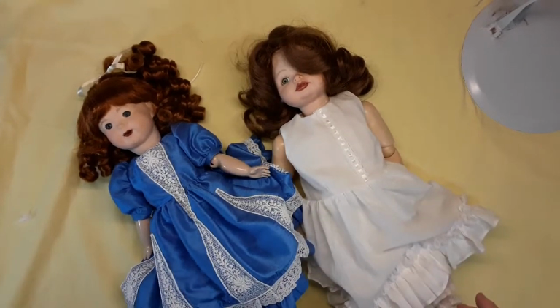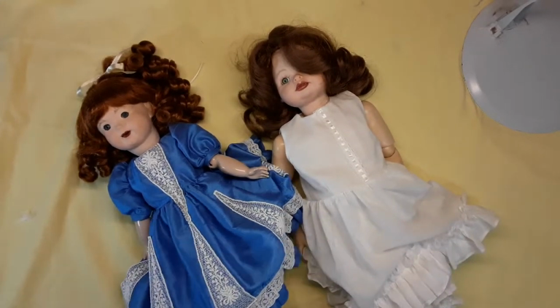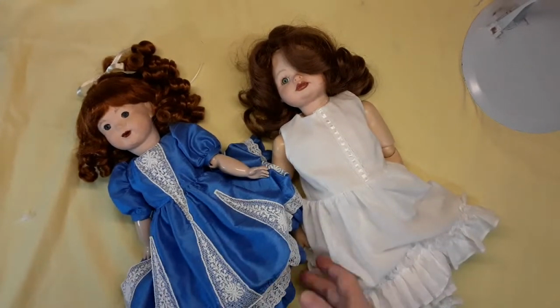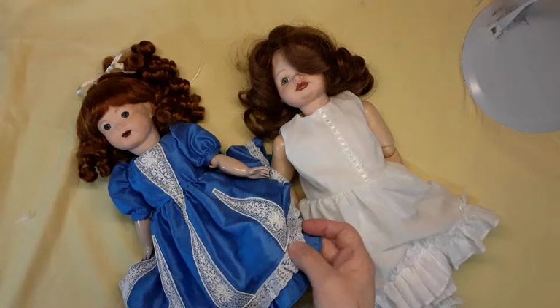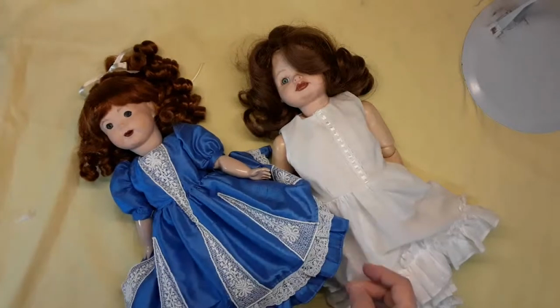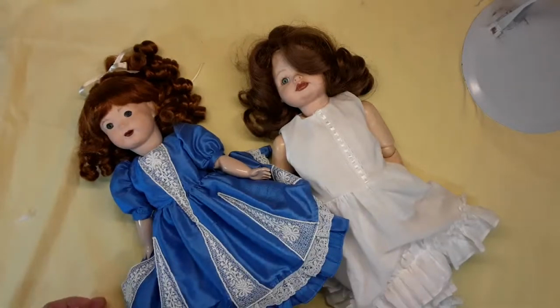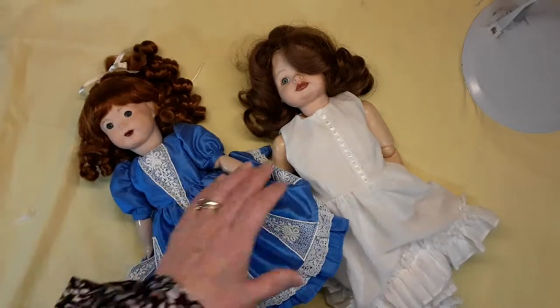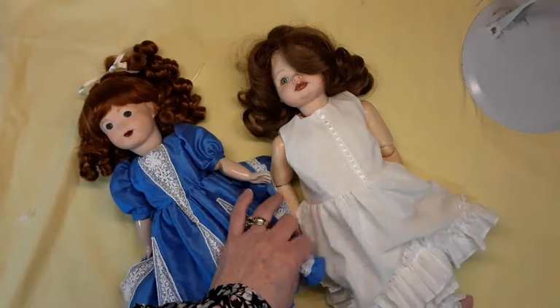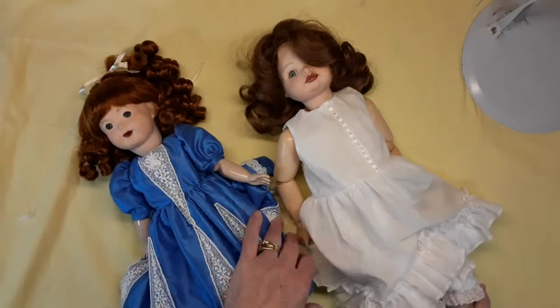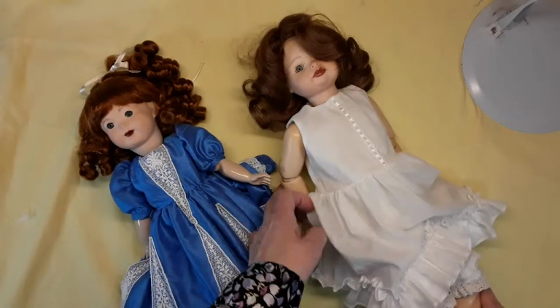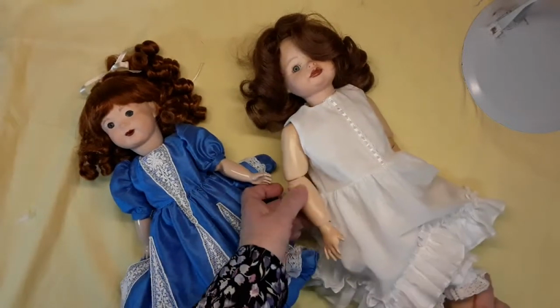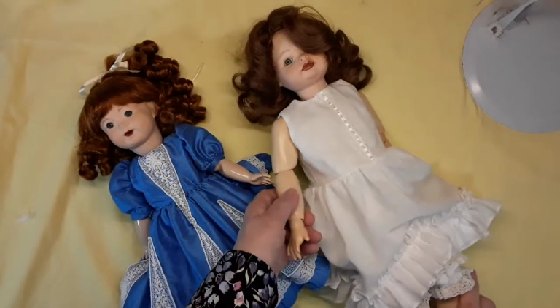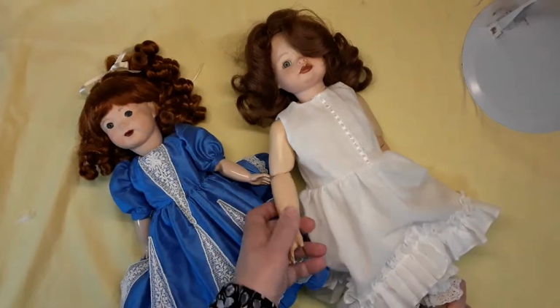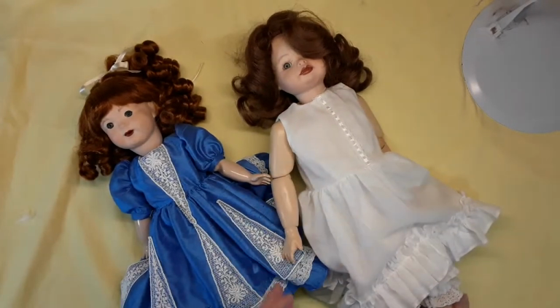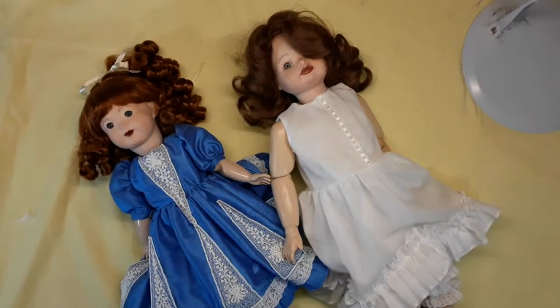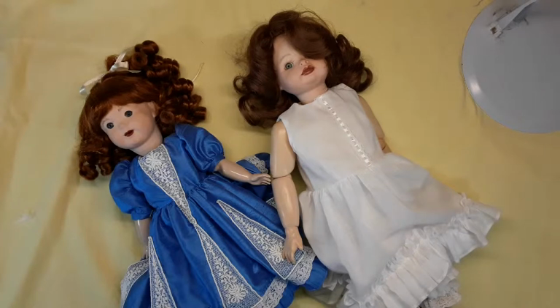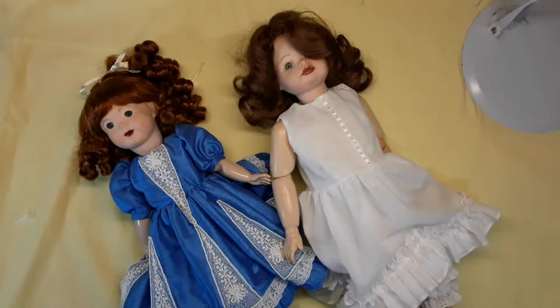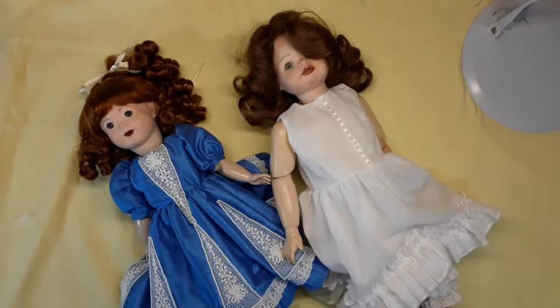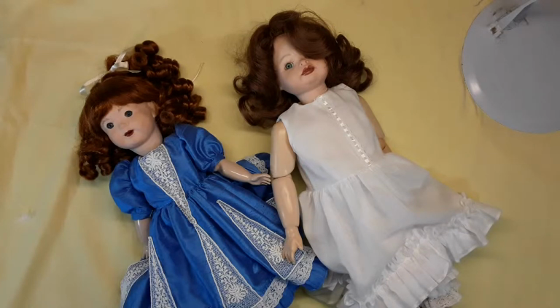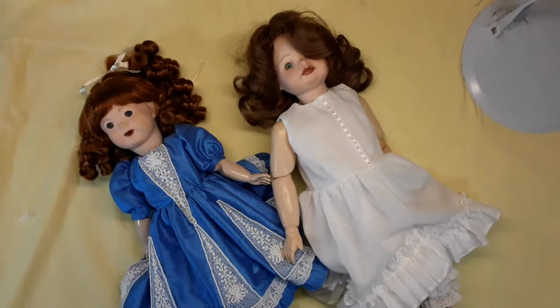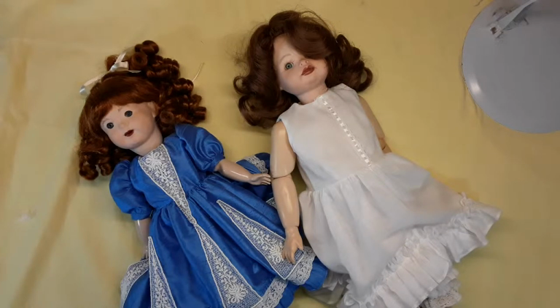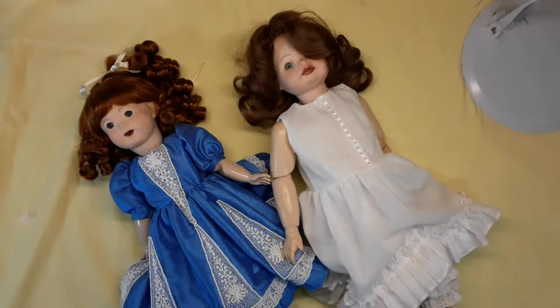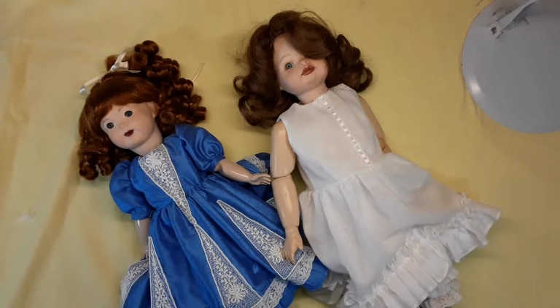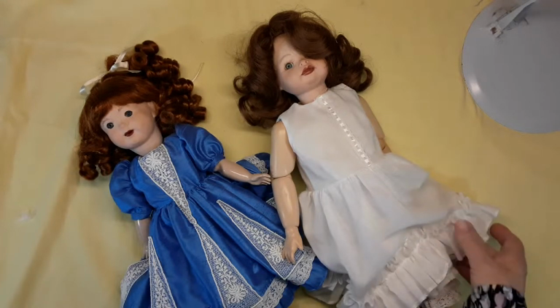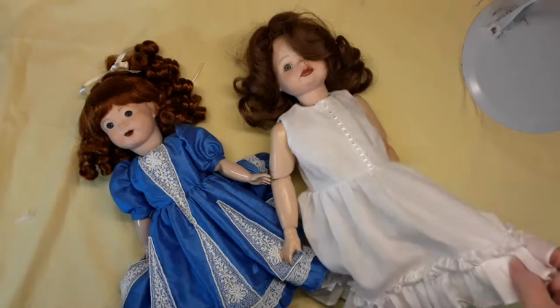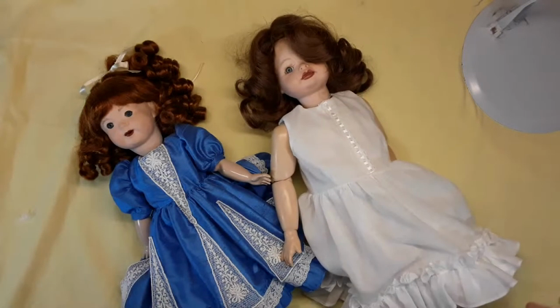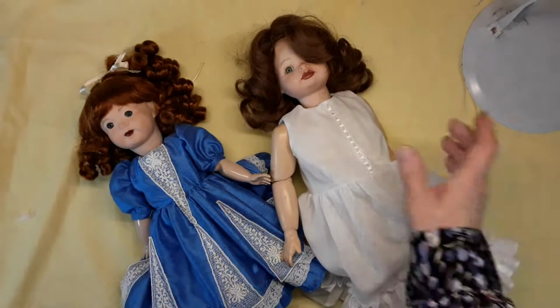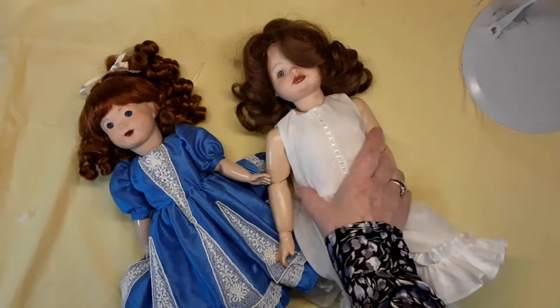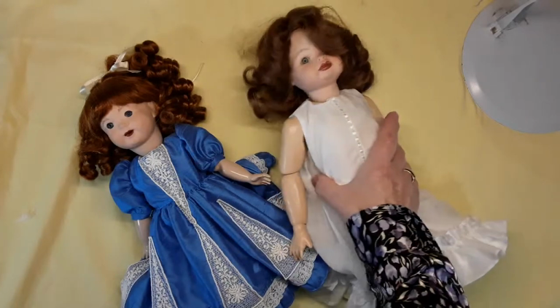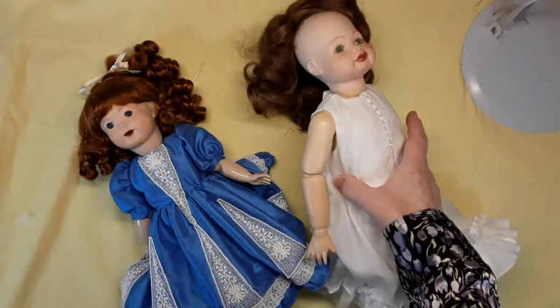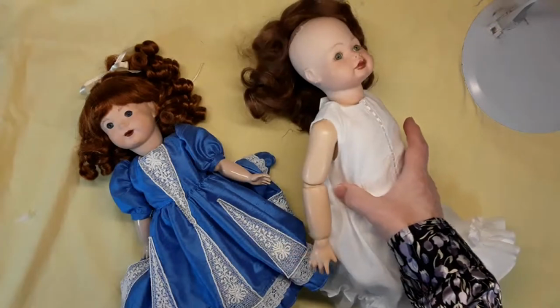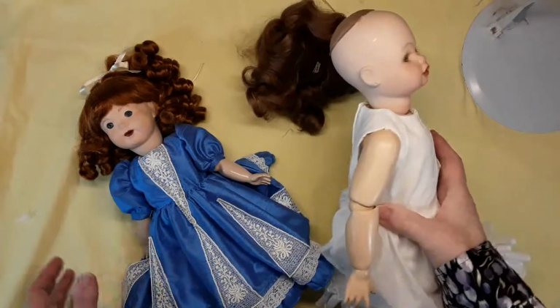Hi, I'm Fellas from the Doll Corner, and today I'm working on a couple more dolls. I thought I had one more doll but I found two, which was fun.